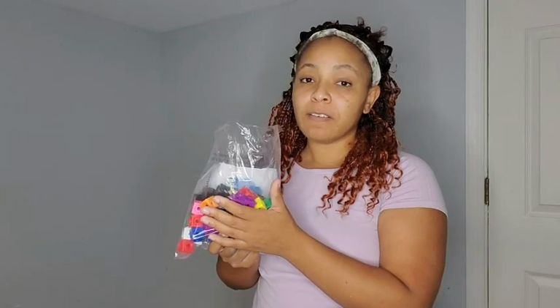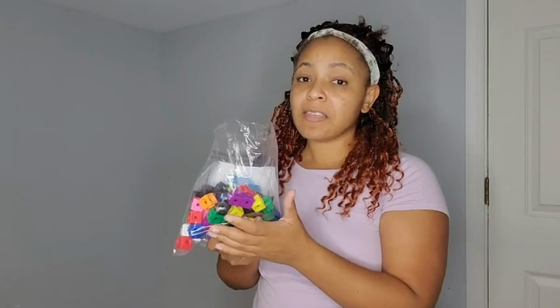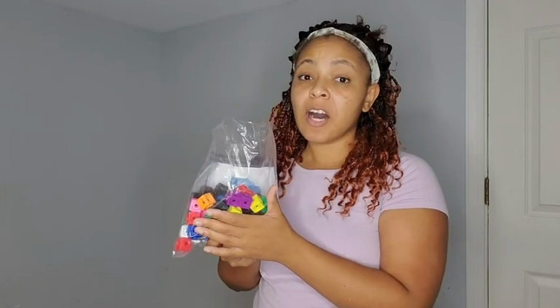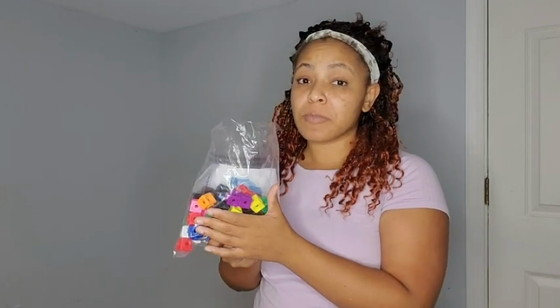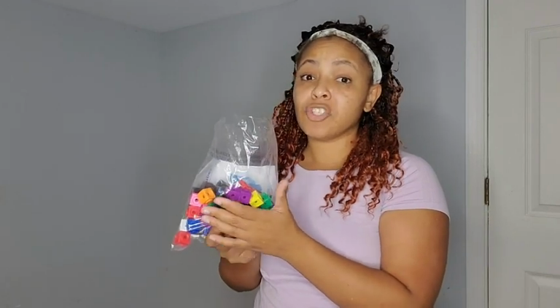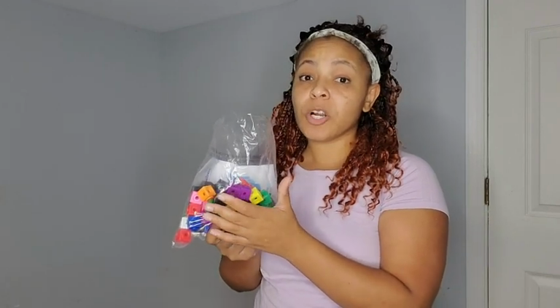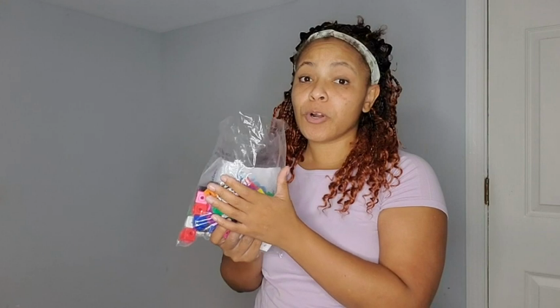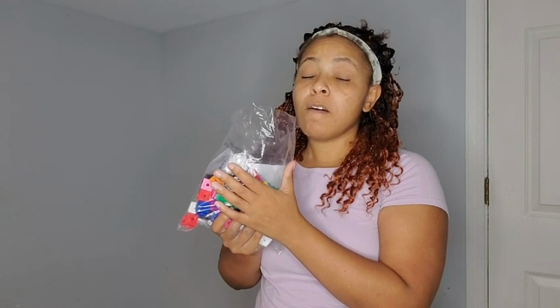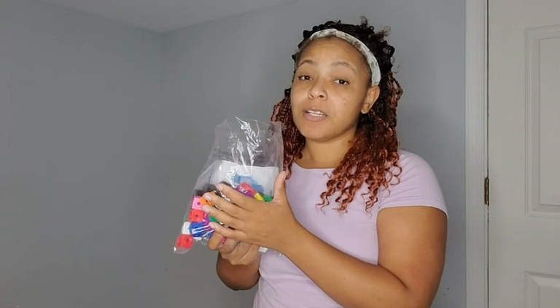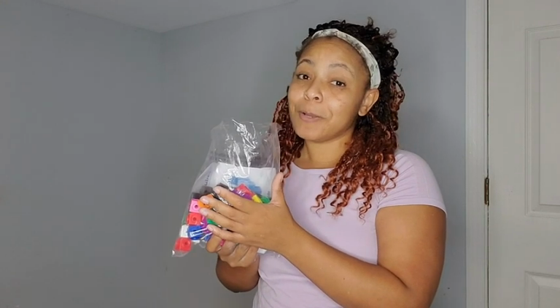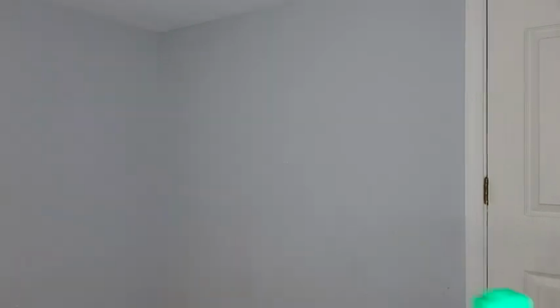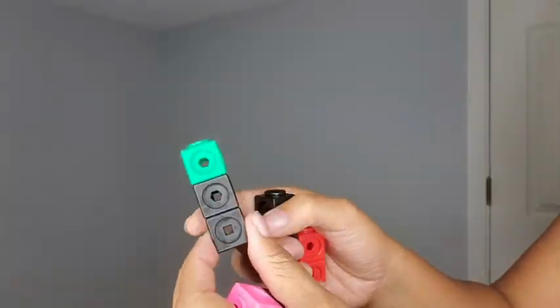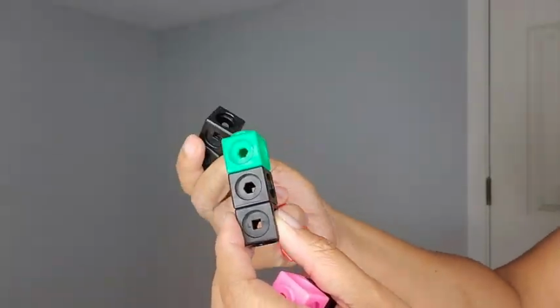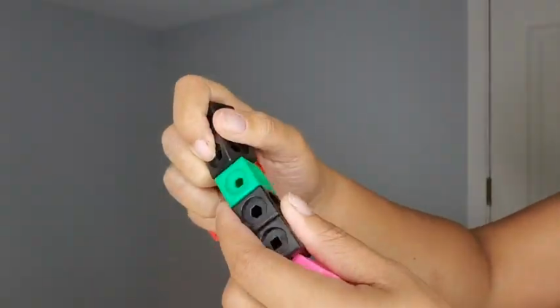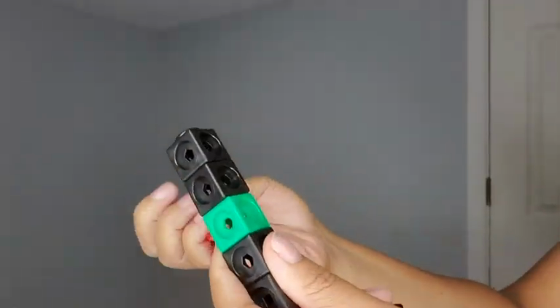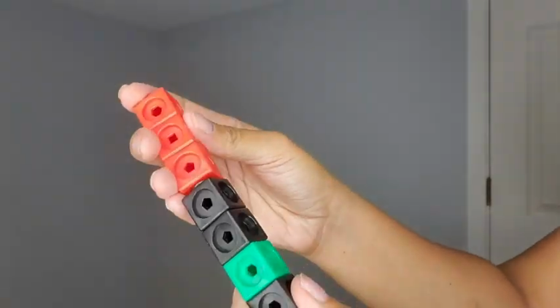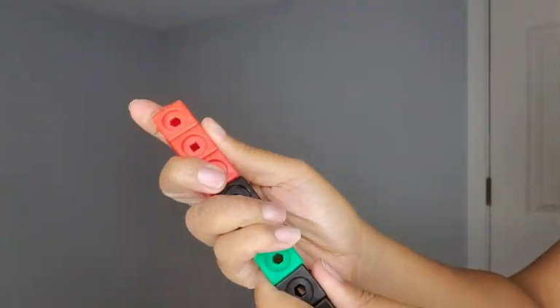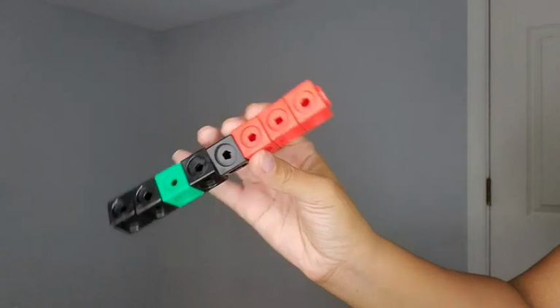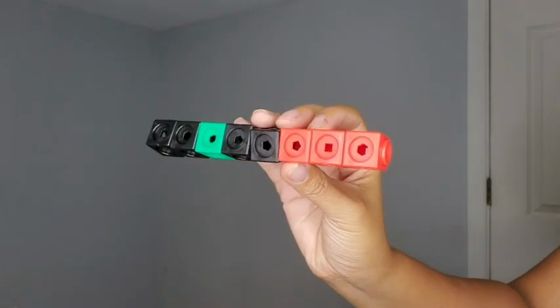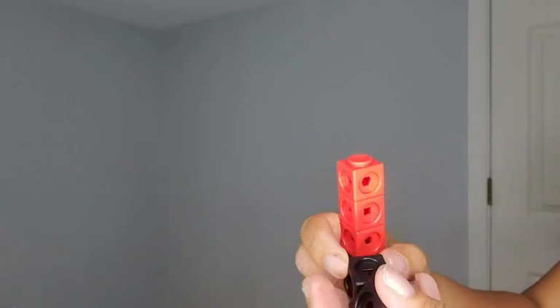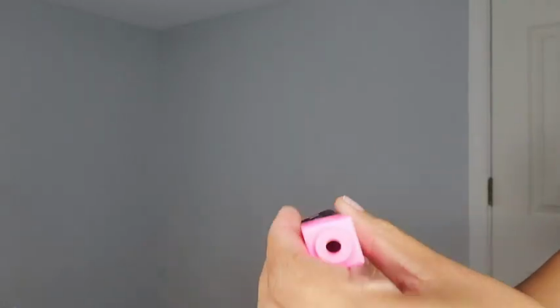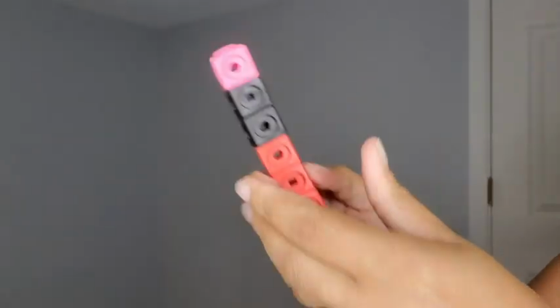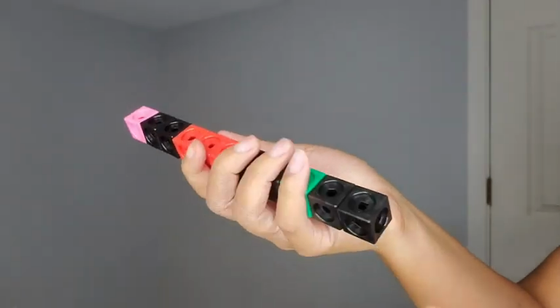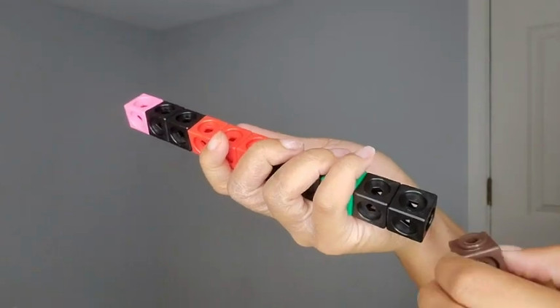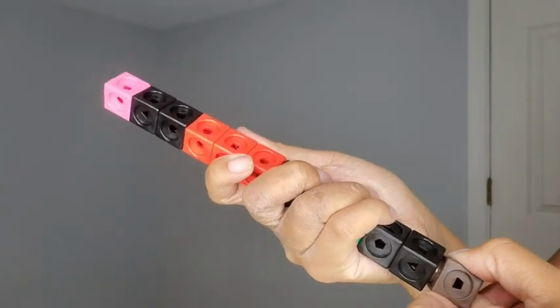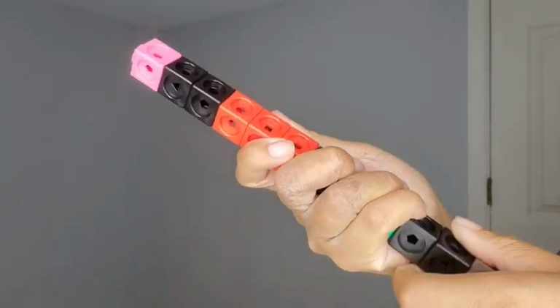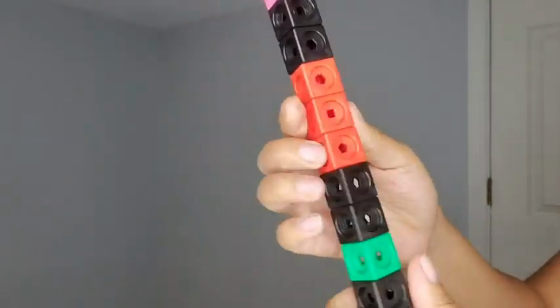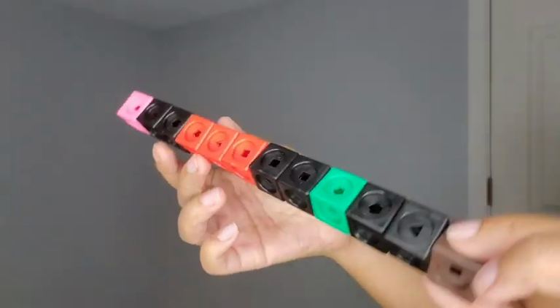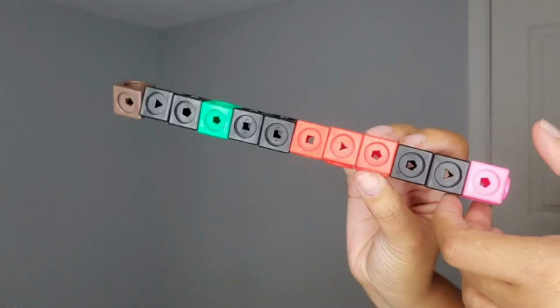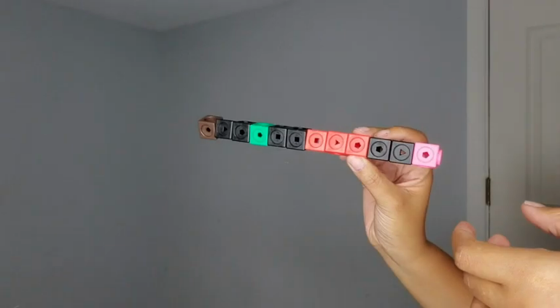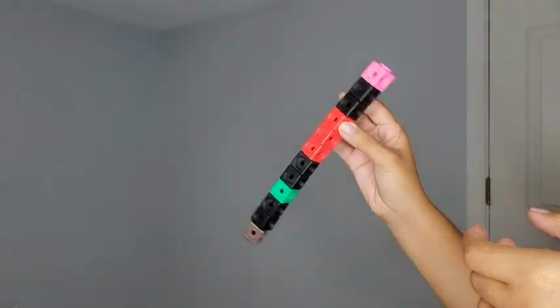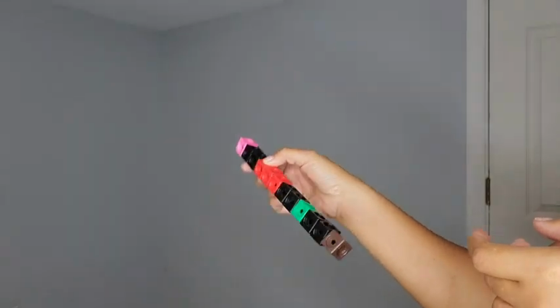I absolutely love this, and the colors make it super duper fun to play with. These blocks are perfect for little hands — not too big, not too small. It's easy for them to put together and also for them to take apart.